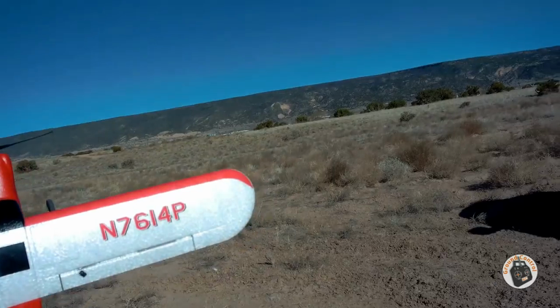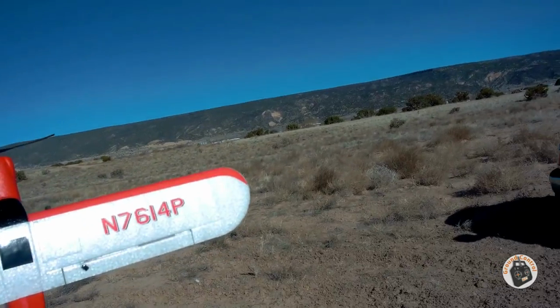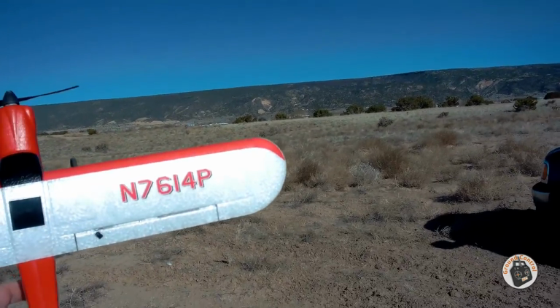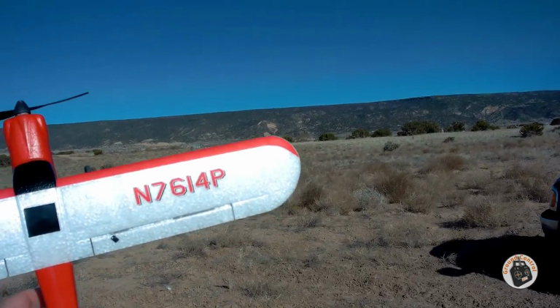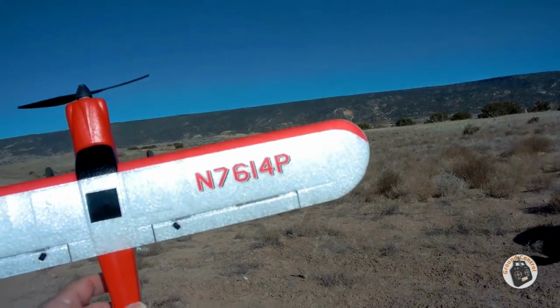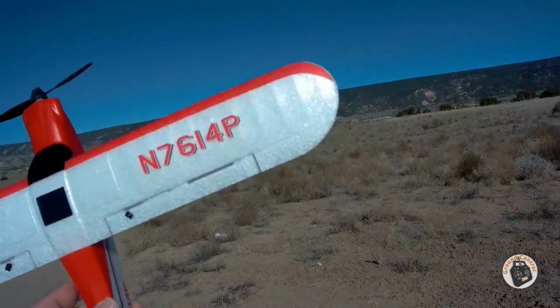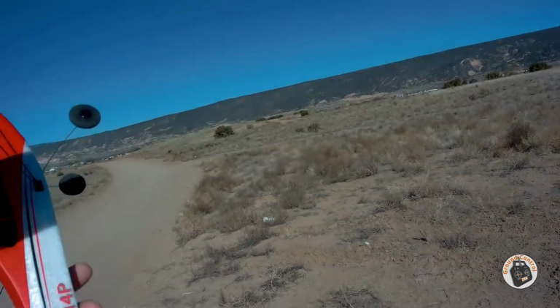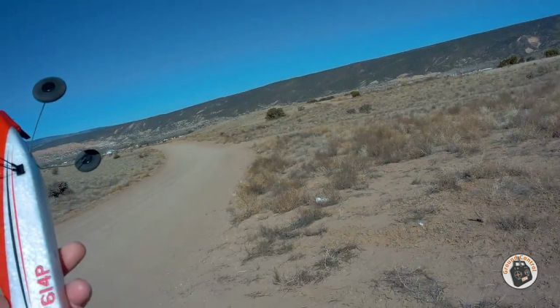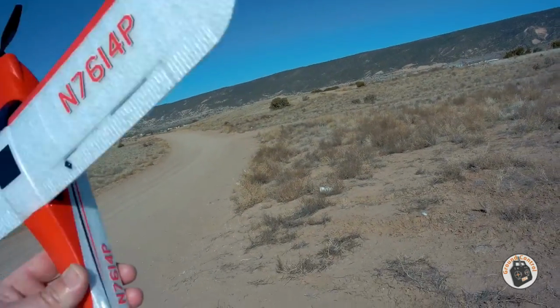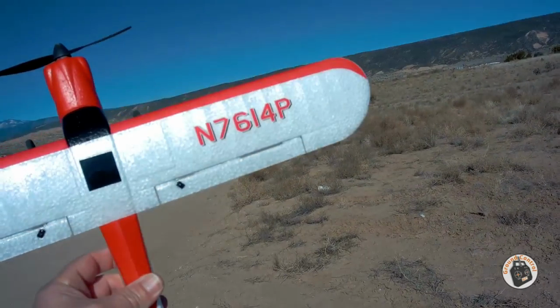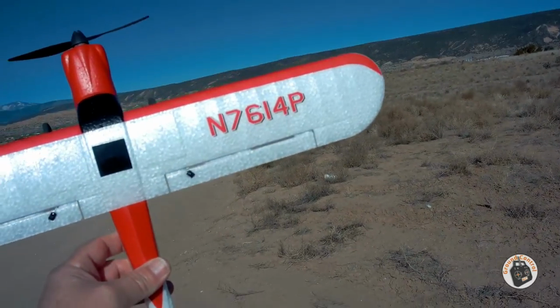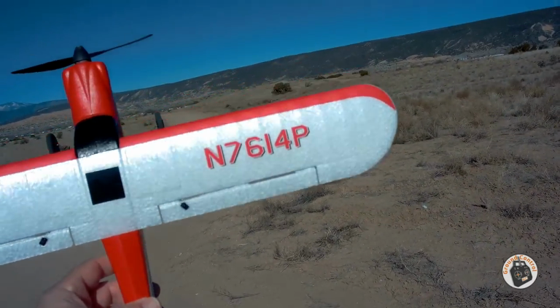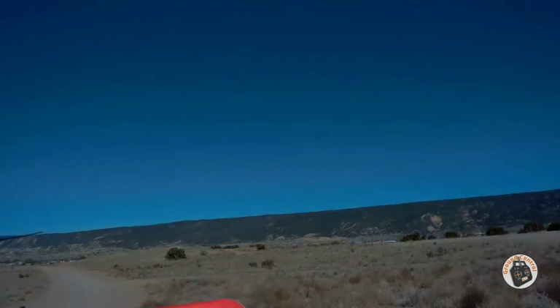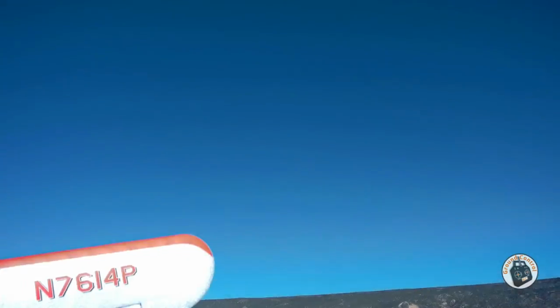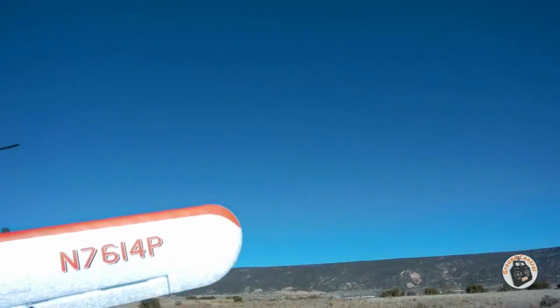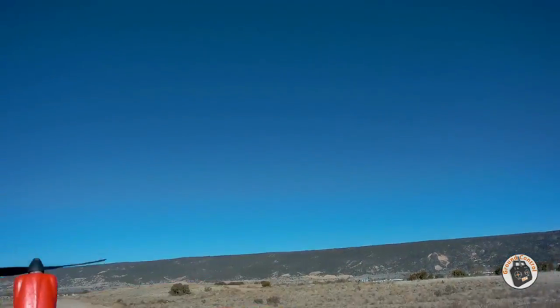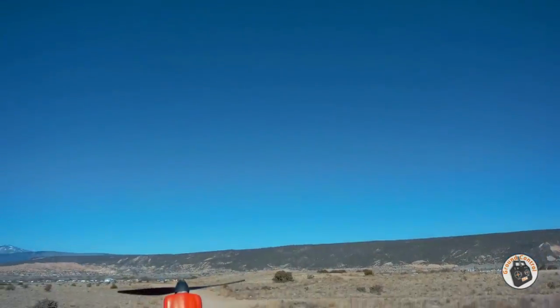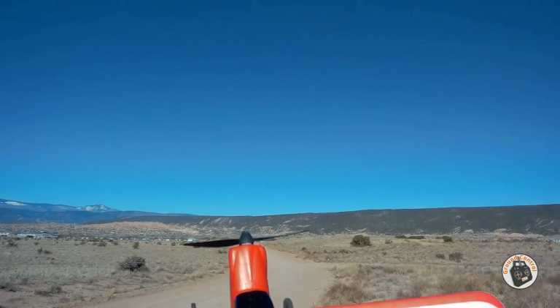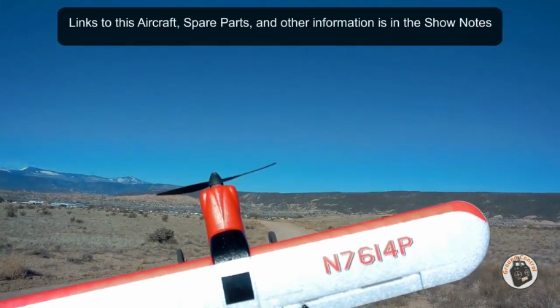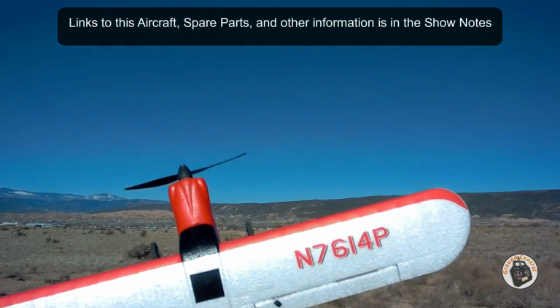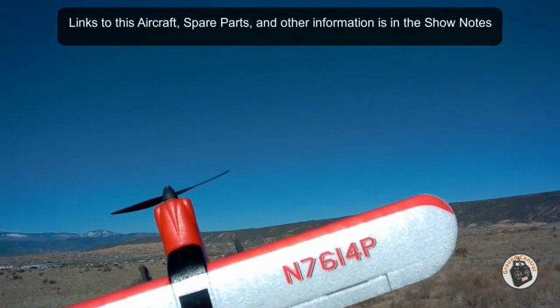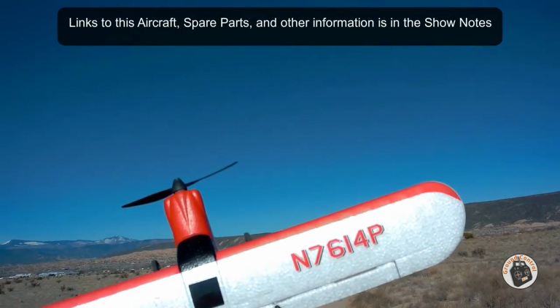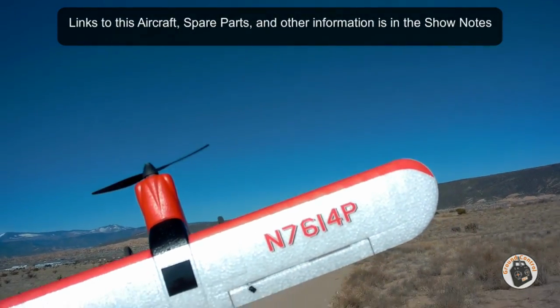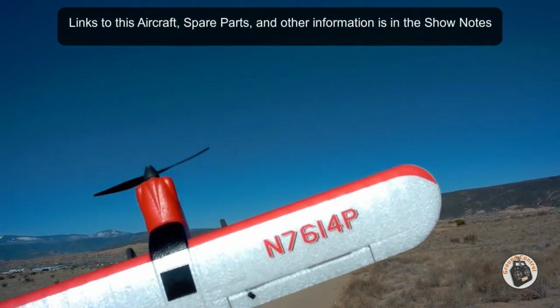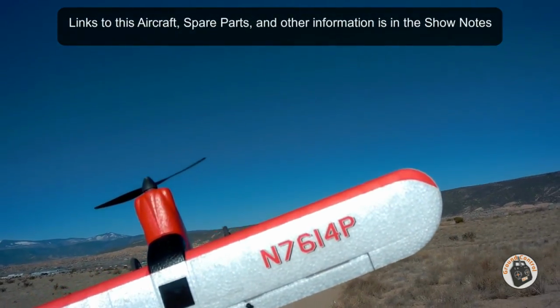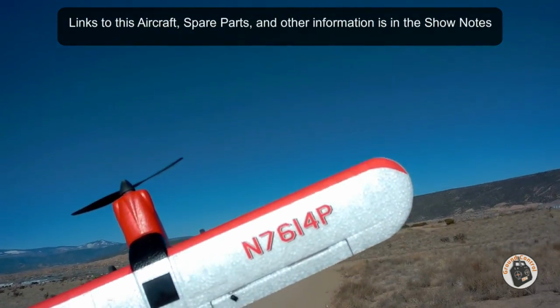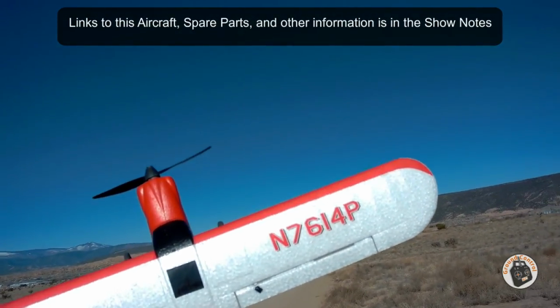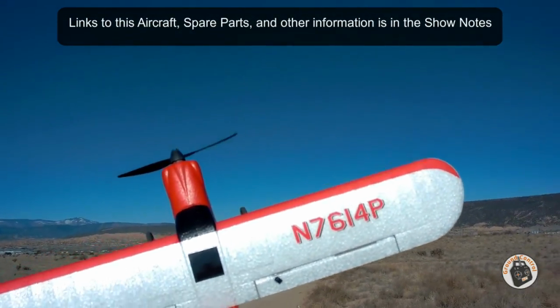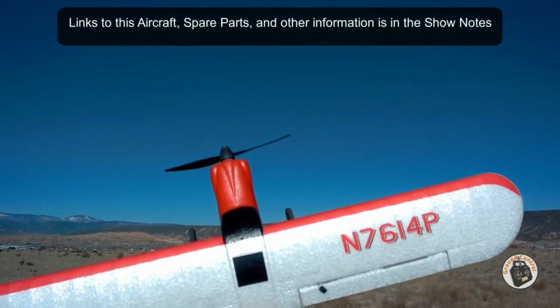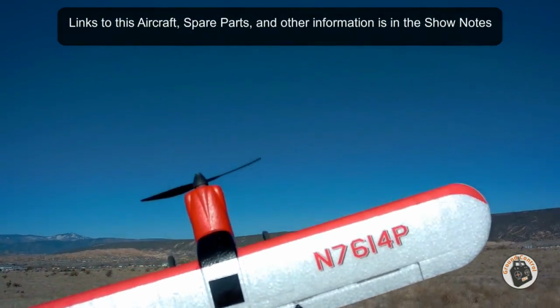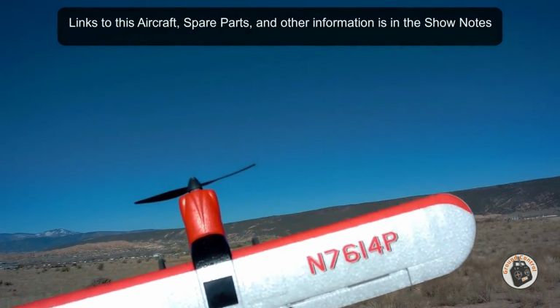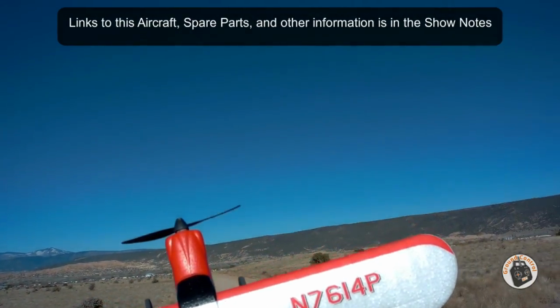I'm going to be putting a lot more battery packs through it today. I finally got blue skies. Thanks for watching — please give a thumbs up, don't forget to subscribe, and I will see you in the air.